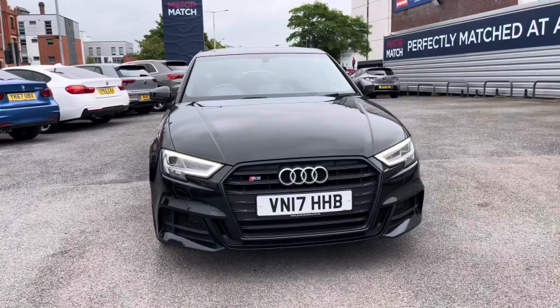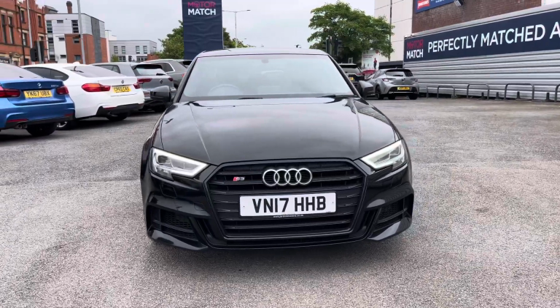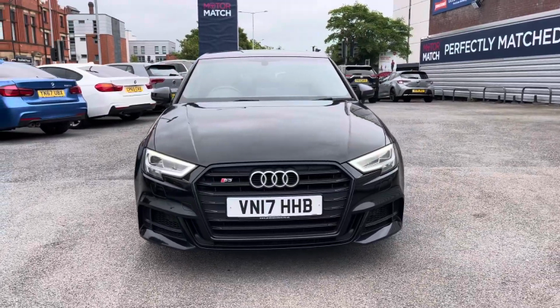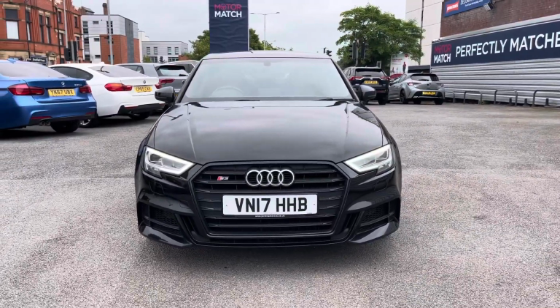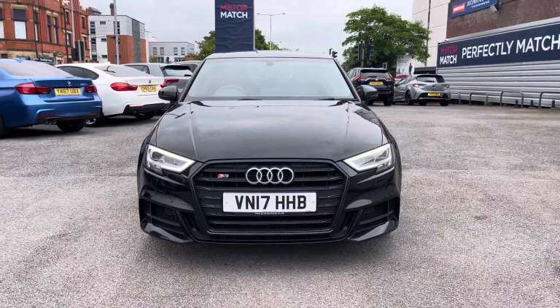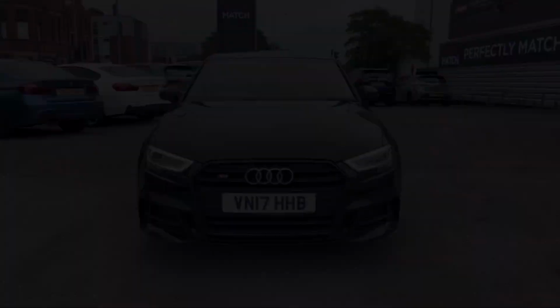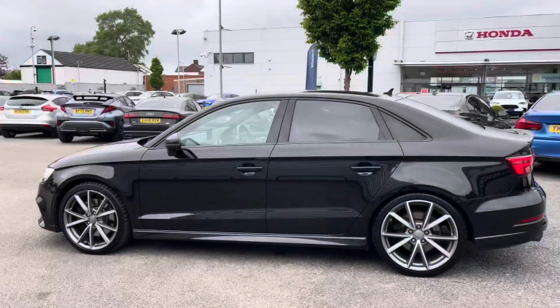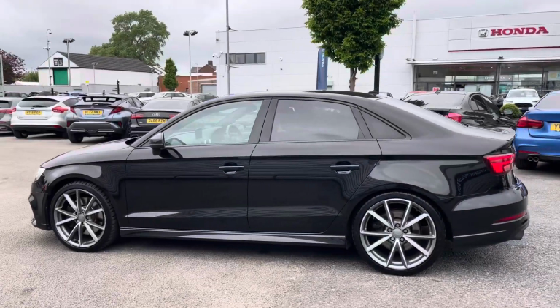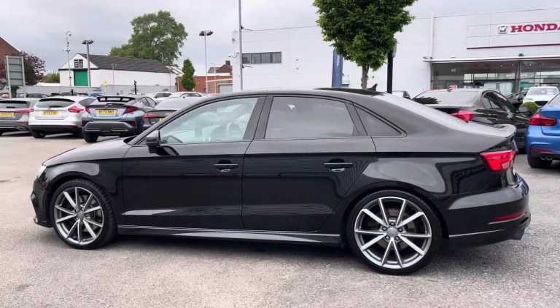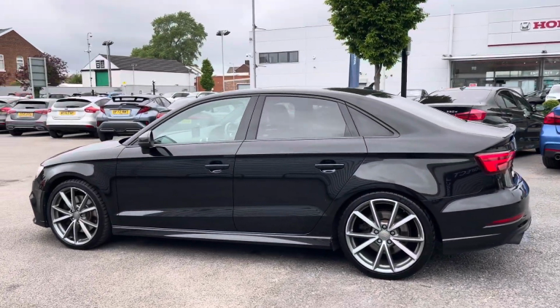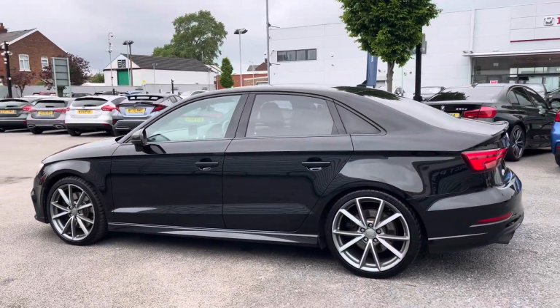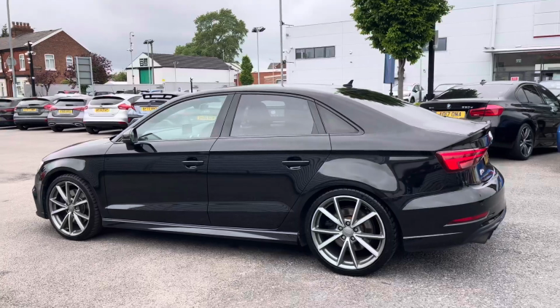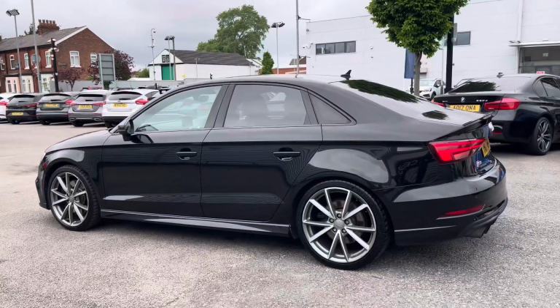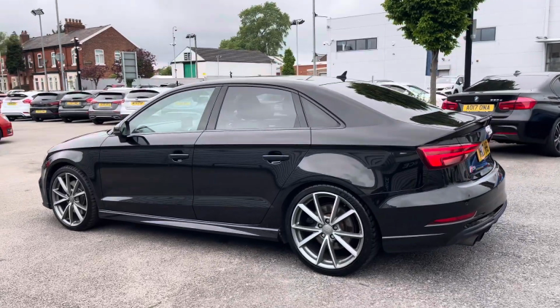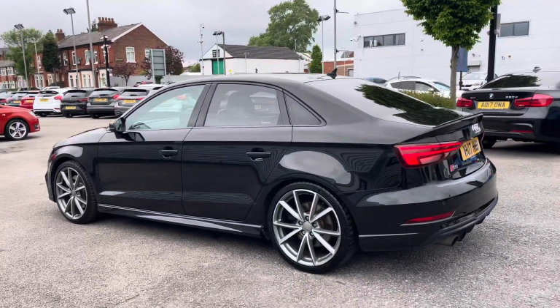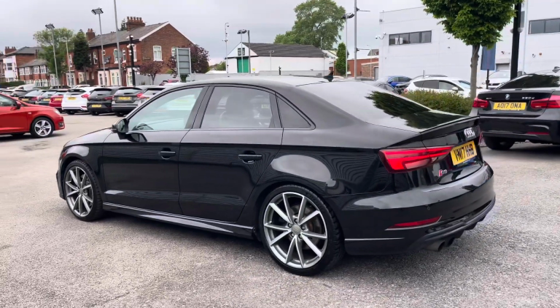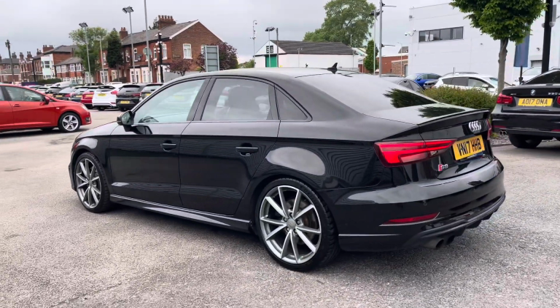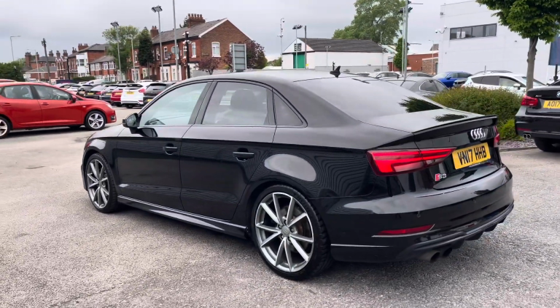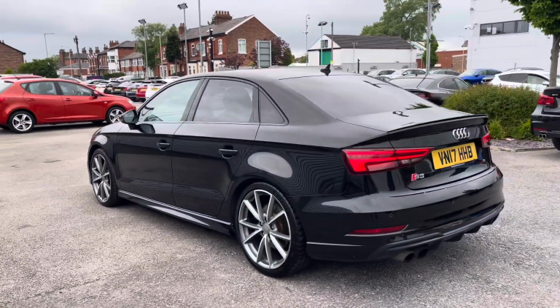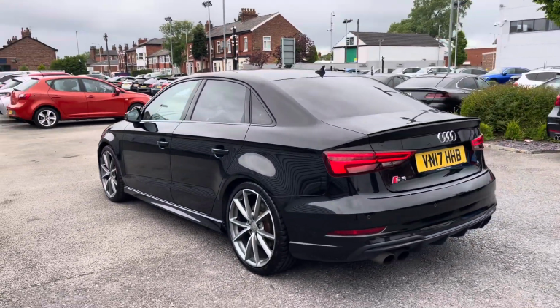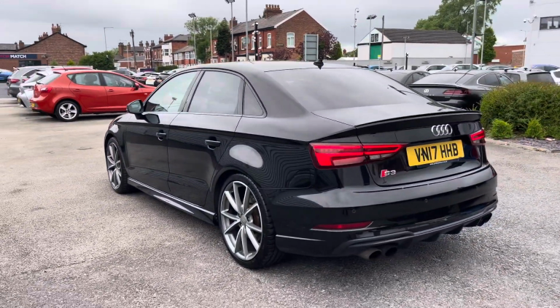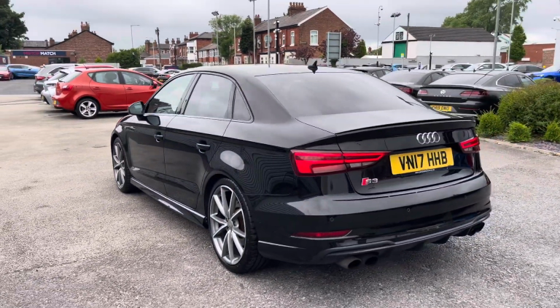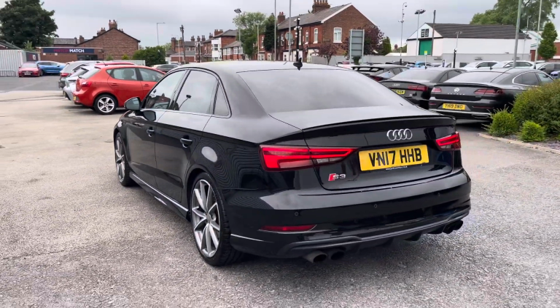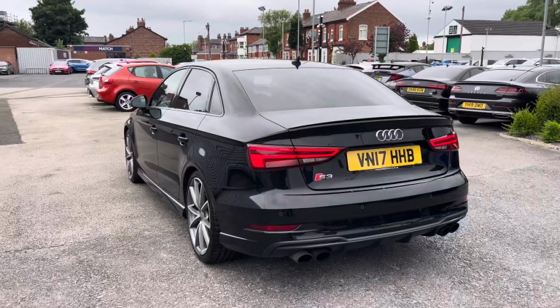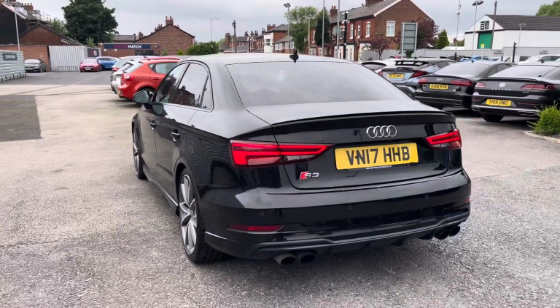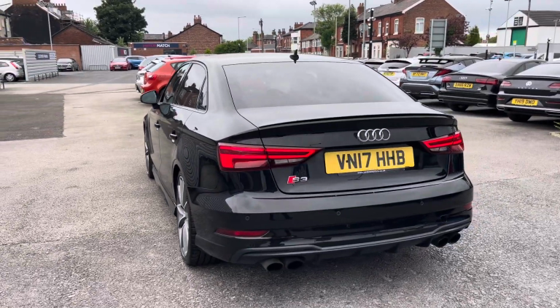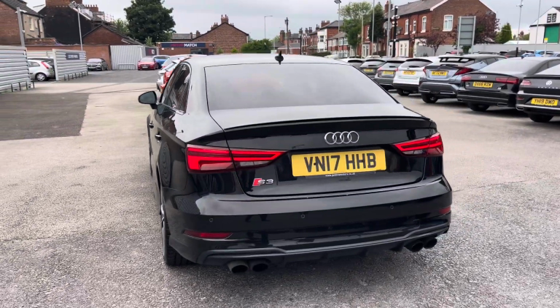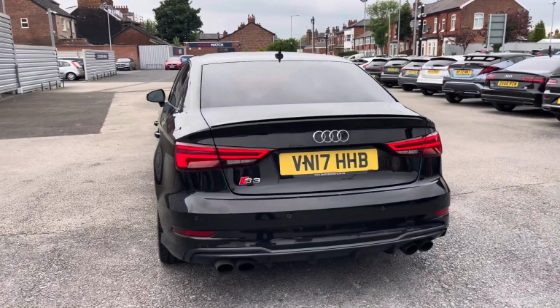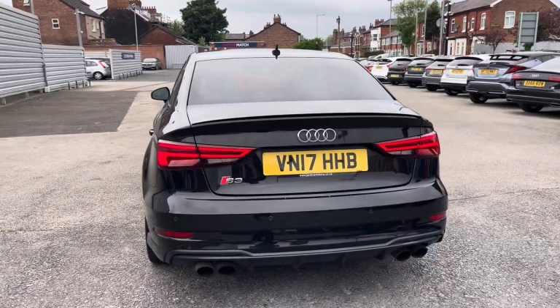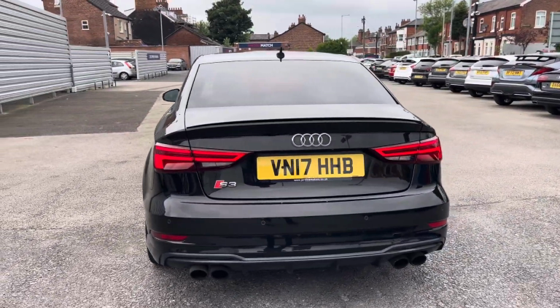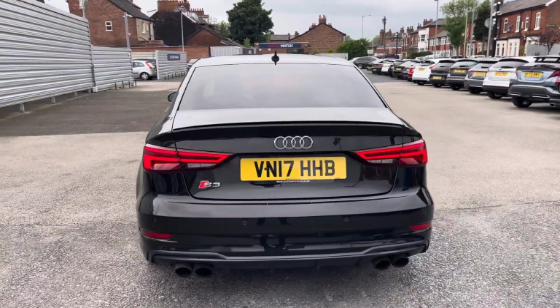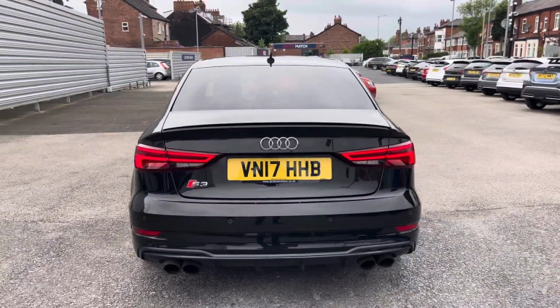This vehicle has currently done 43,700 miles and it's finished in the colour black. It's an incredible looking performance saloon. It comes well equipped with some great features as well.